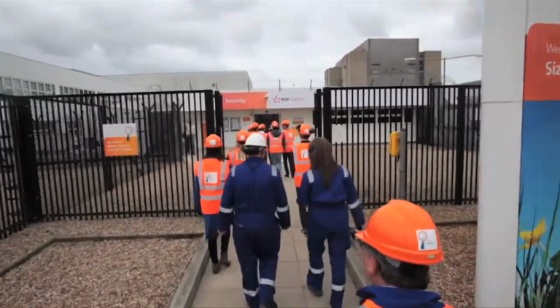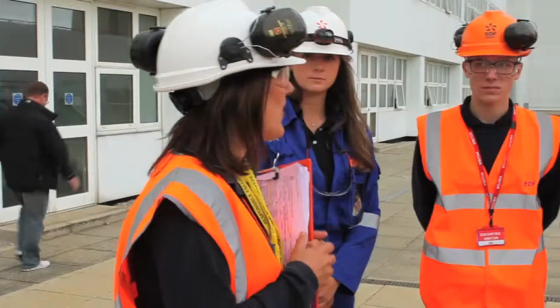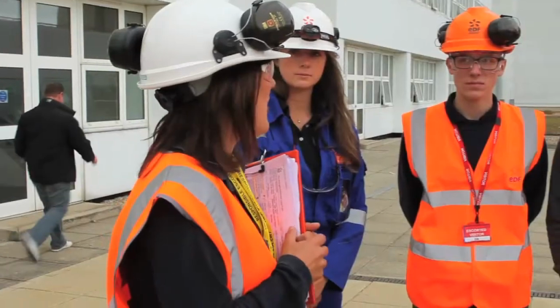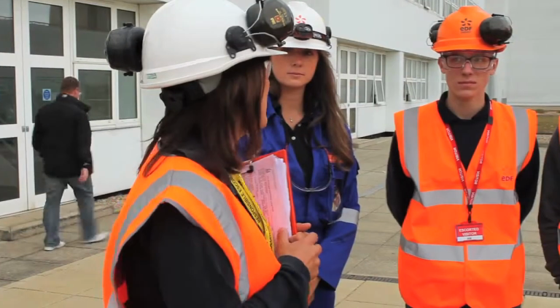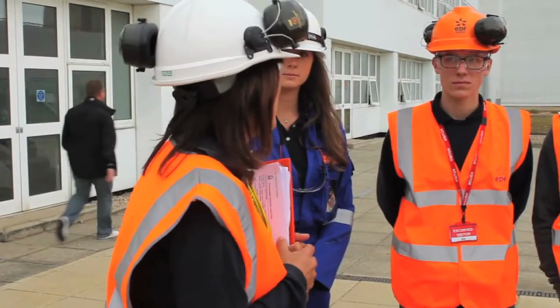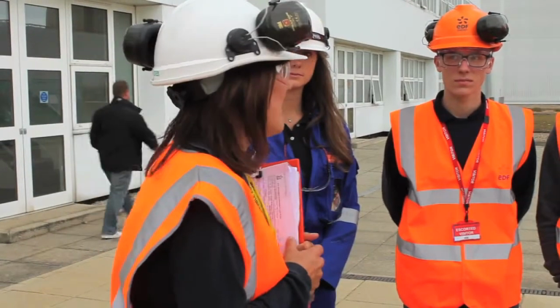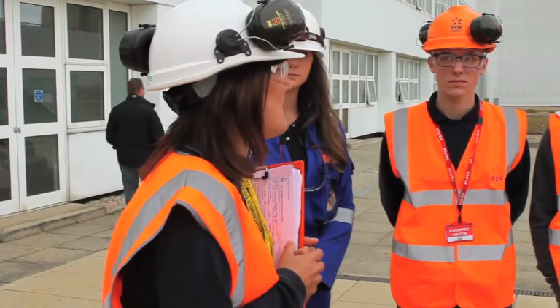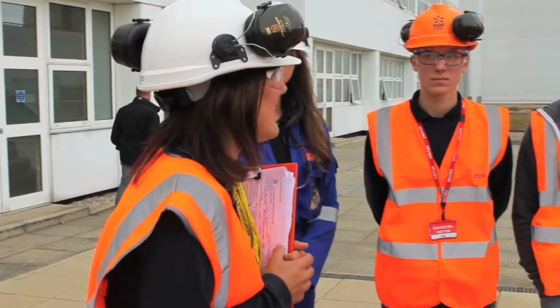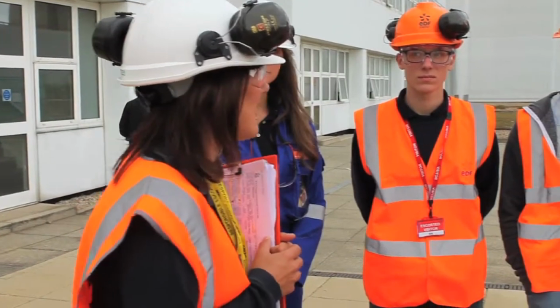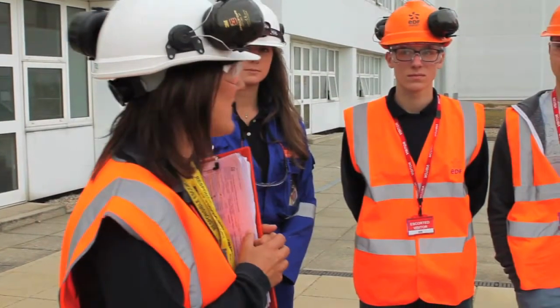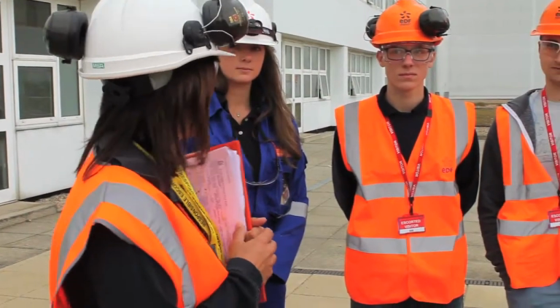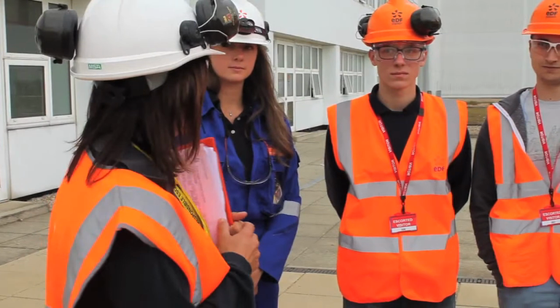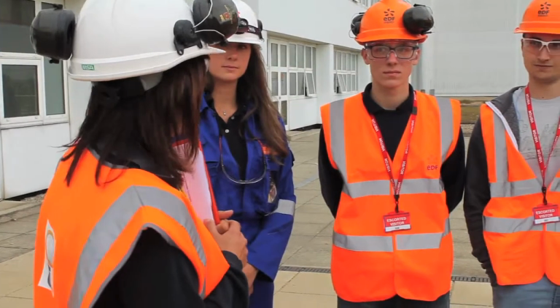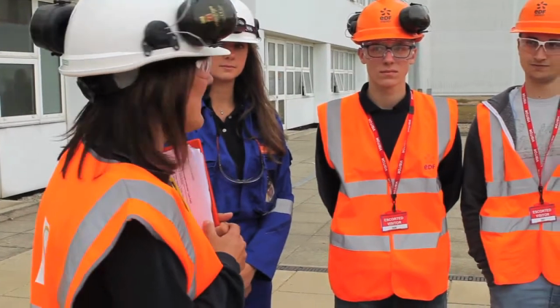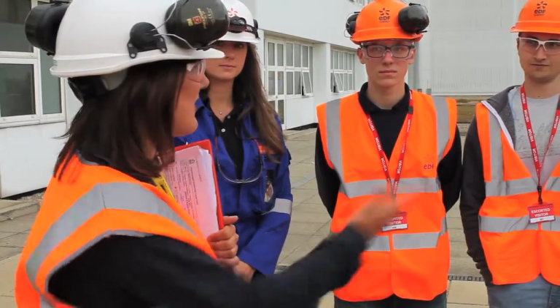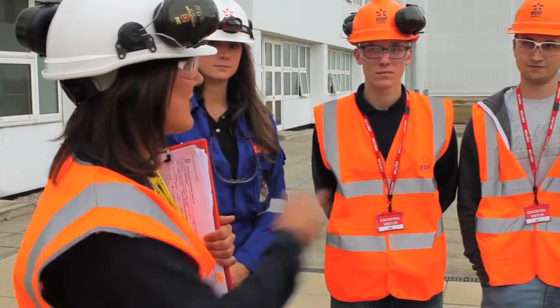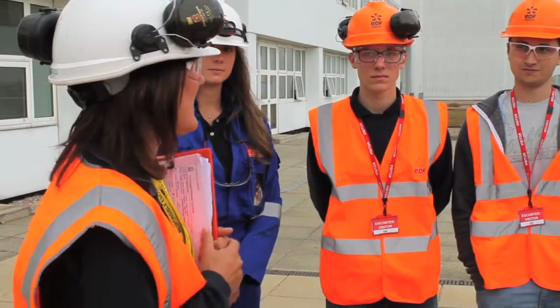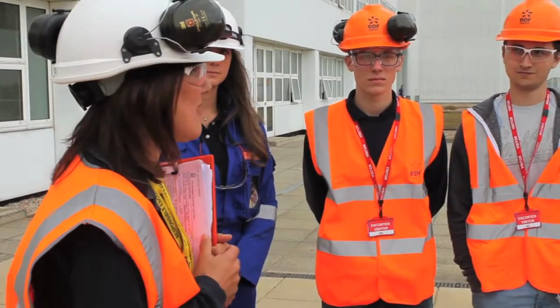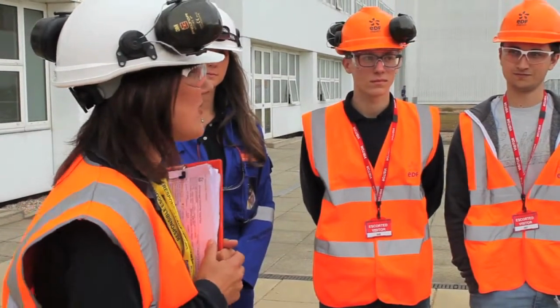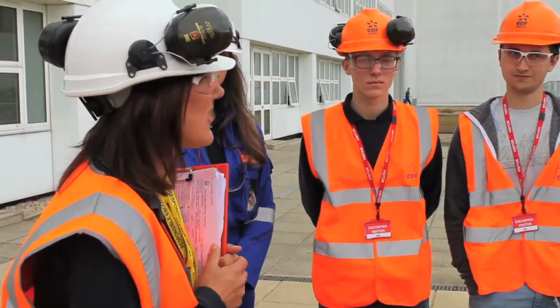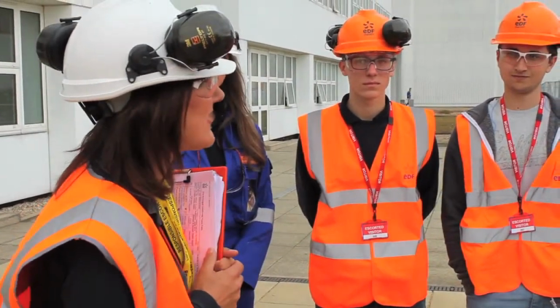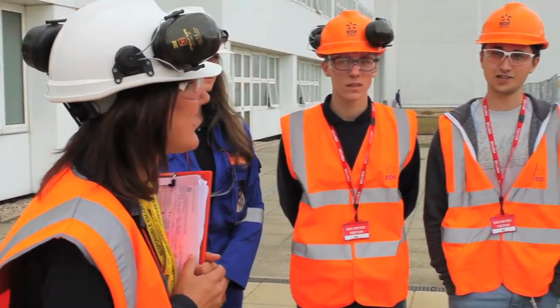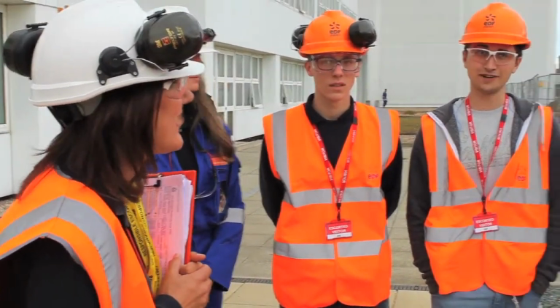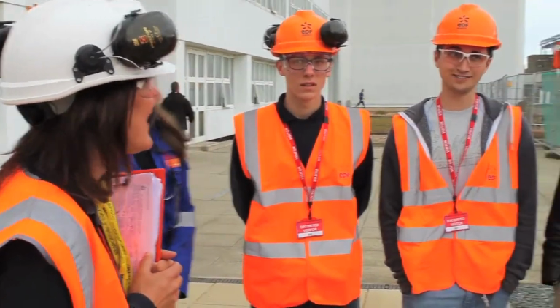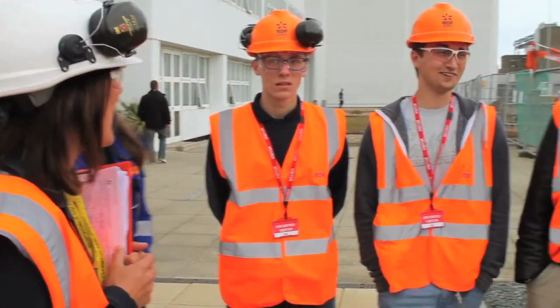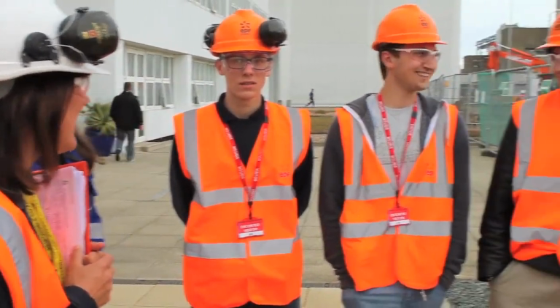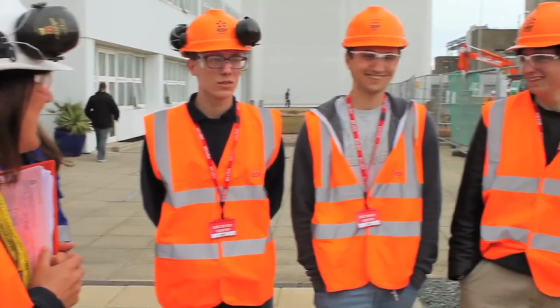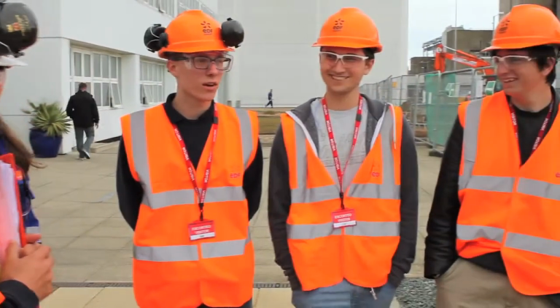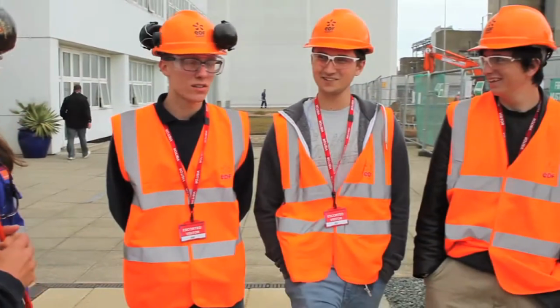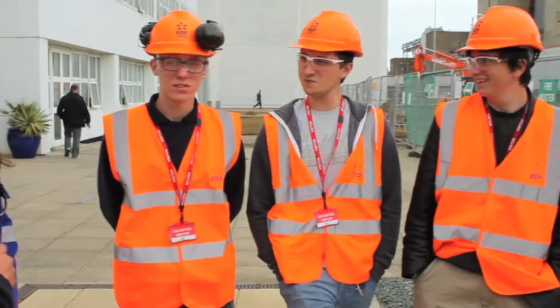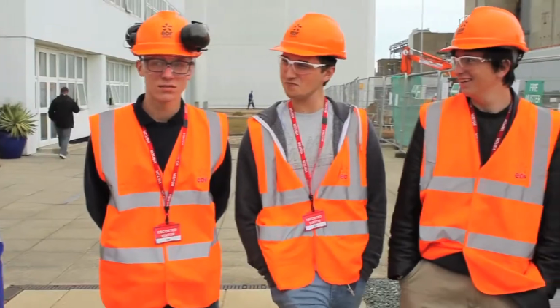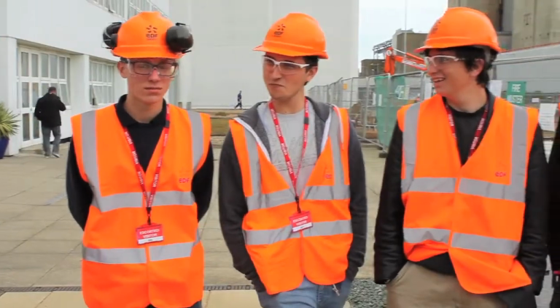What are you hoping to see today? What are you expecting to see after we've had our presentation — you're here on site — tell me the sorts of things. Turbines. Turbines, yes. Generators. Generators.